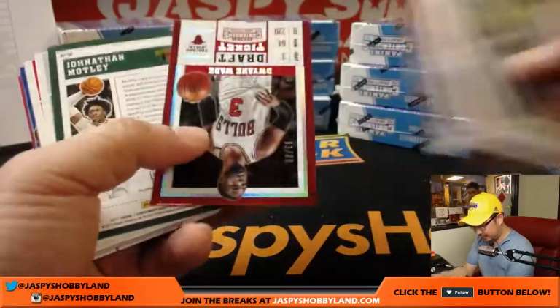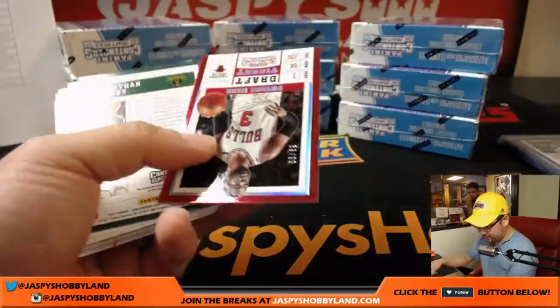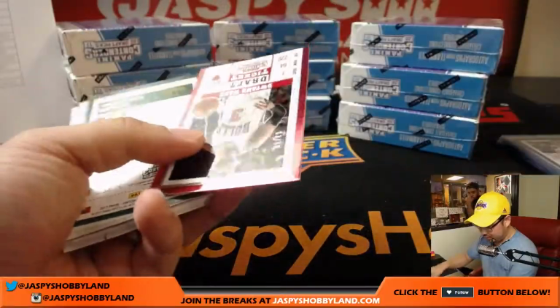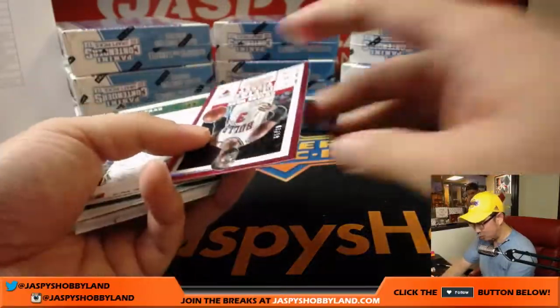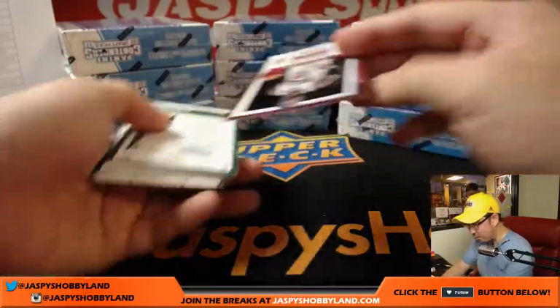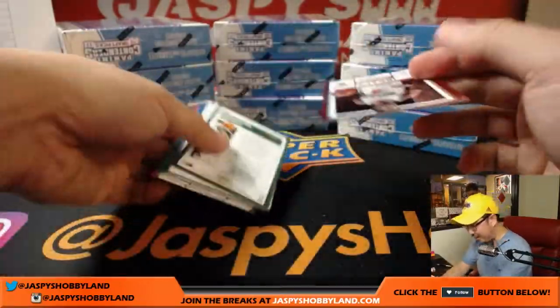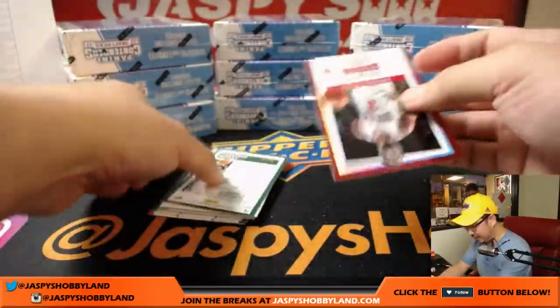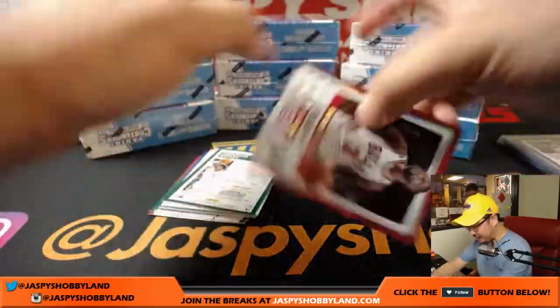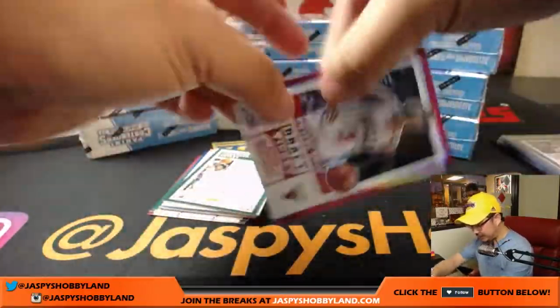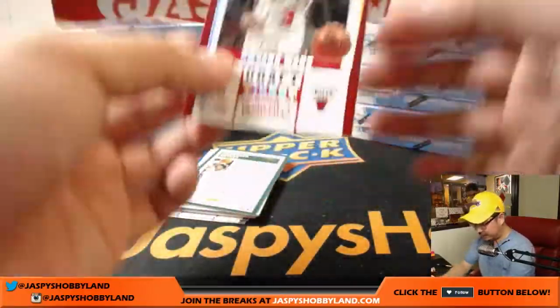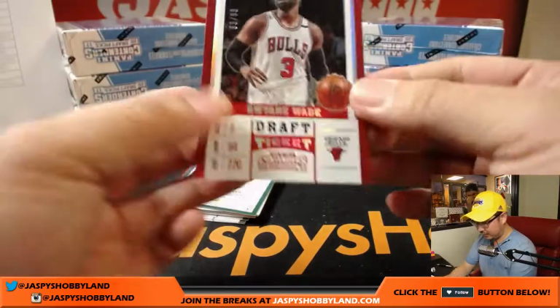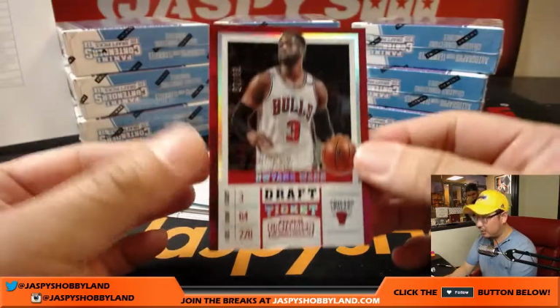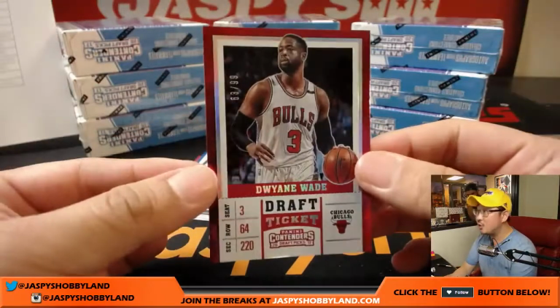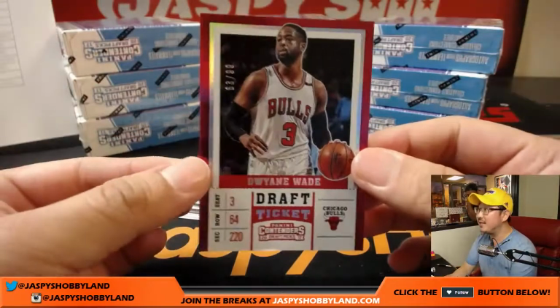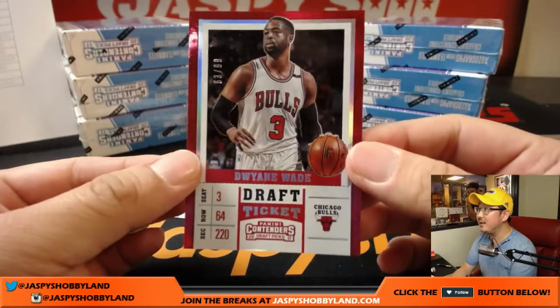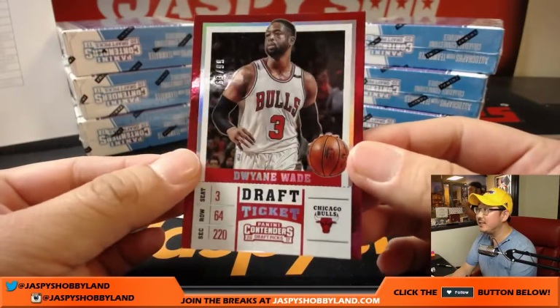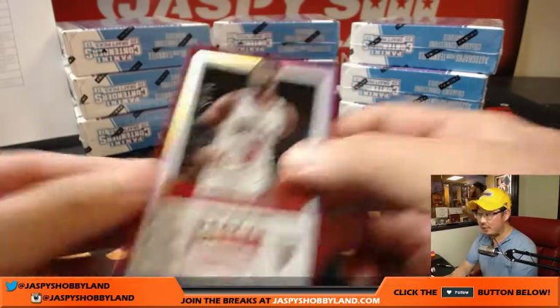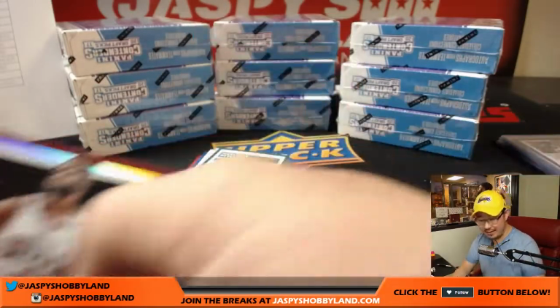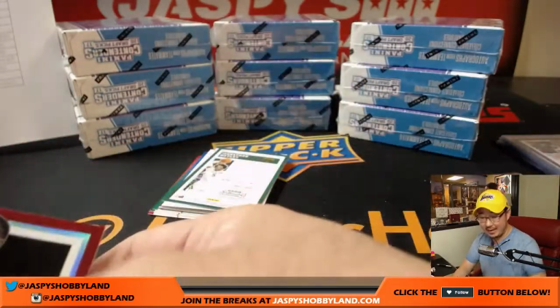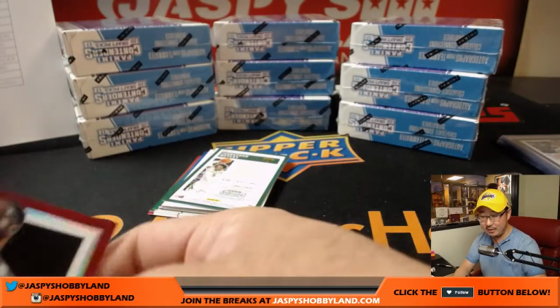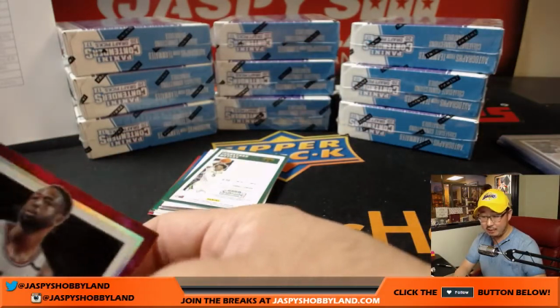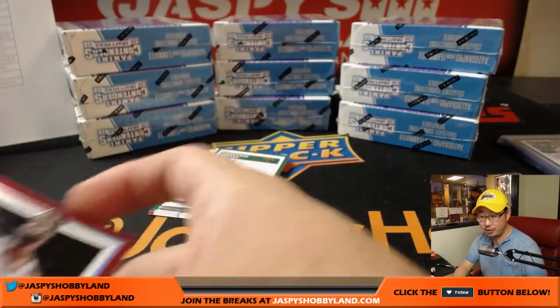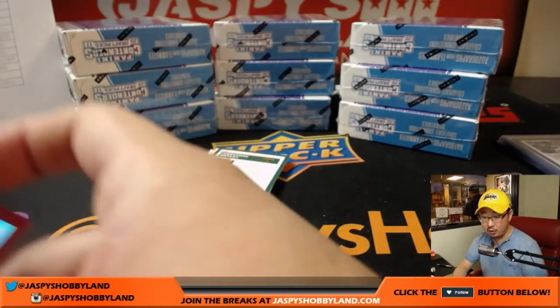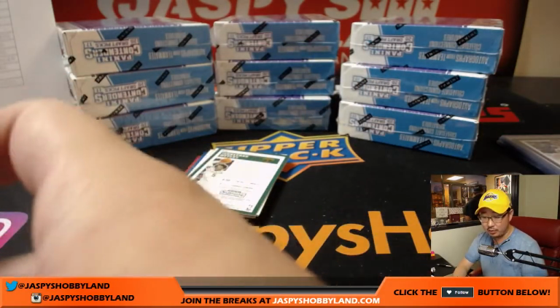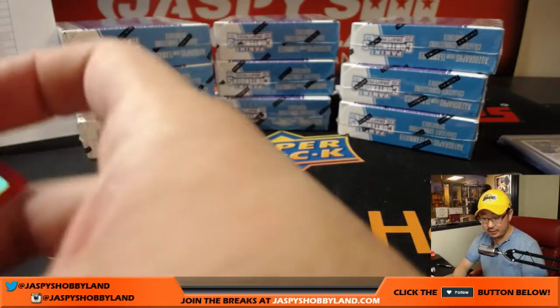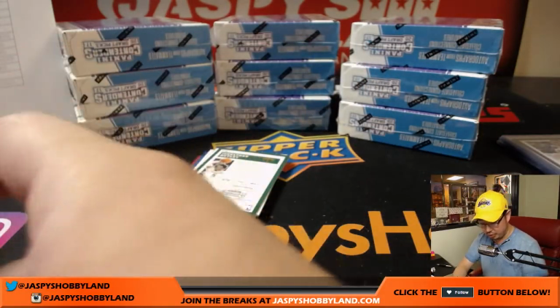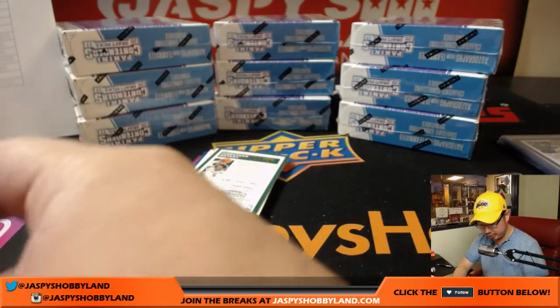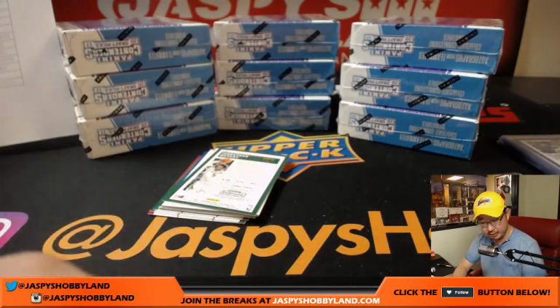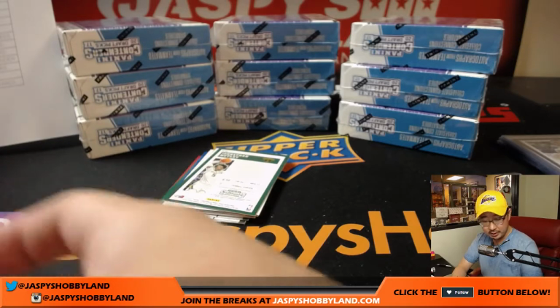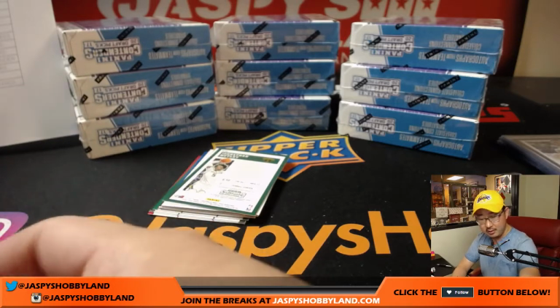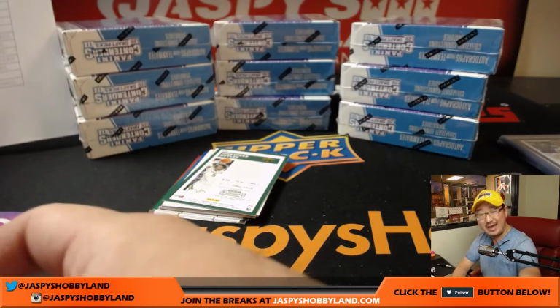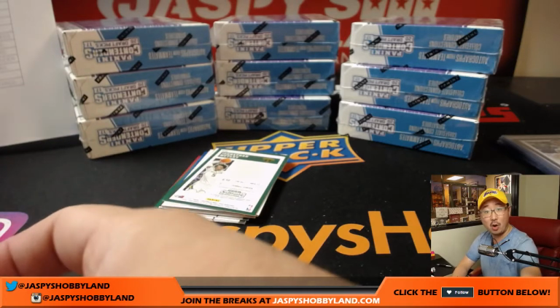We got Dwyane Wade — draft ticket, 63 out of 99 for the Chicago Bulls. That goes to George, via Mark.